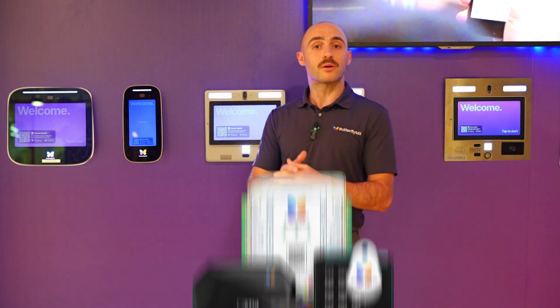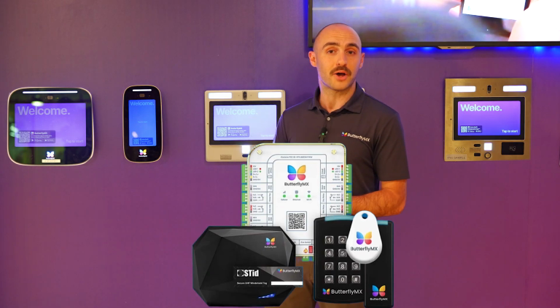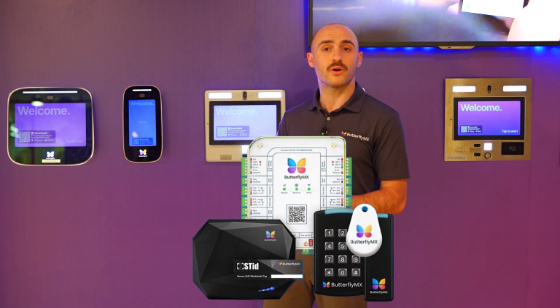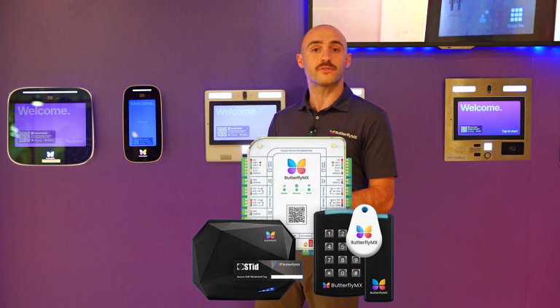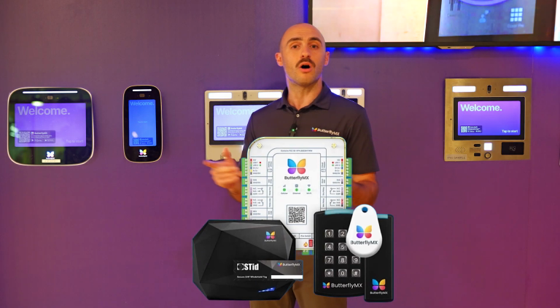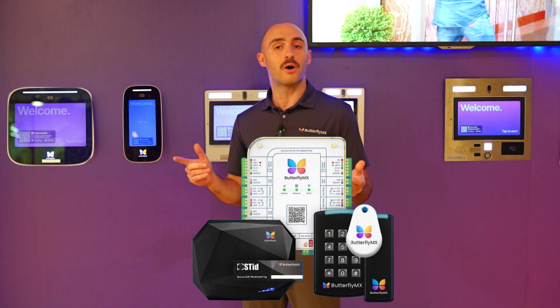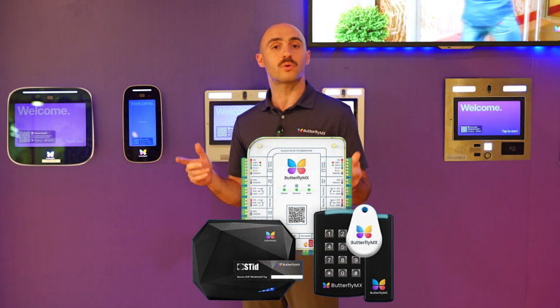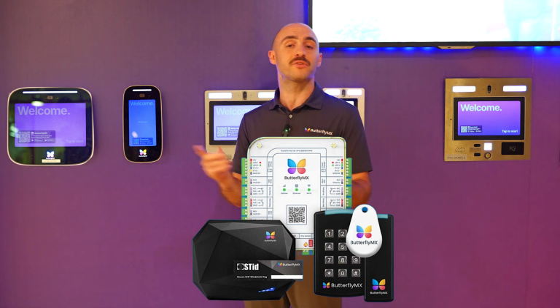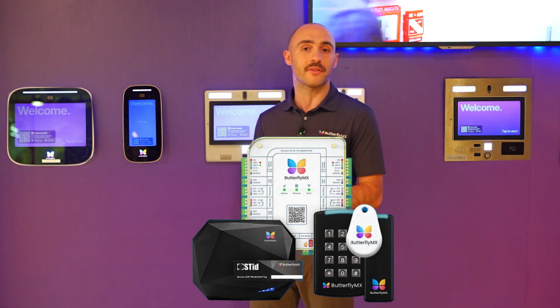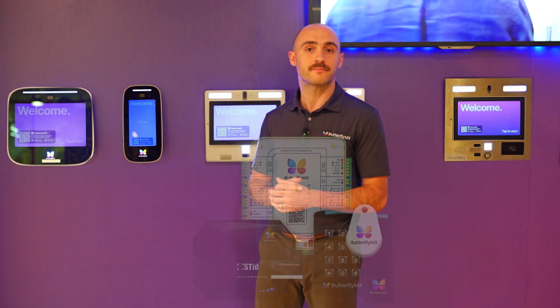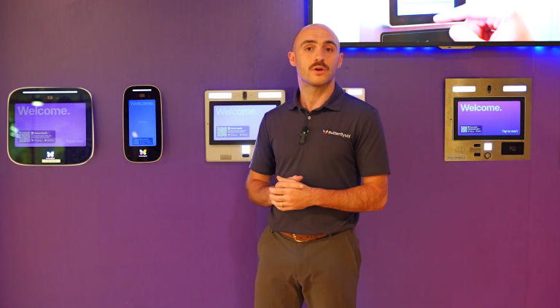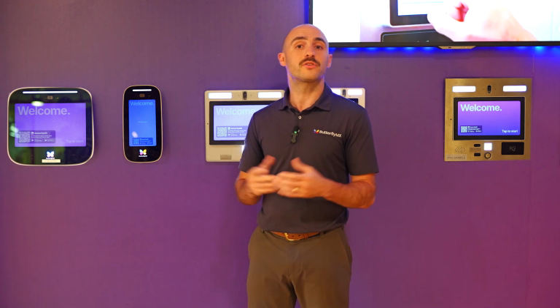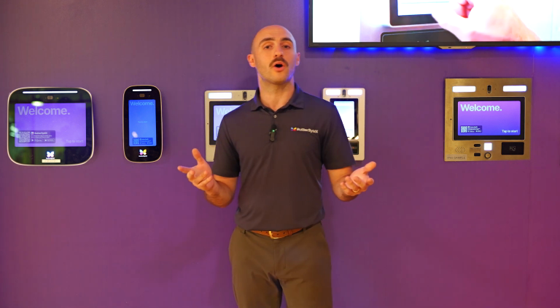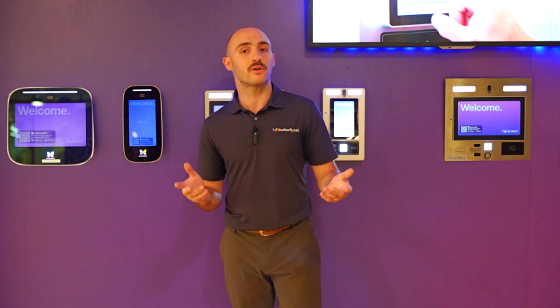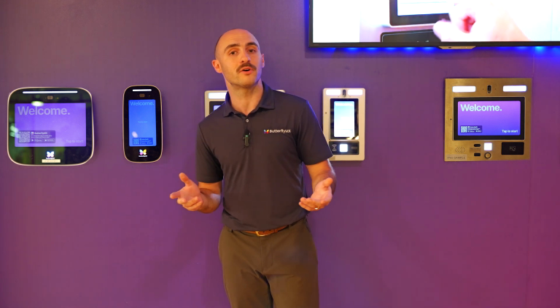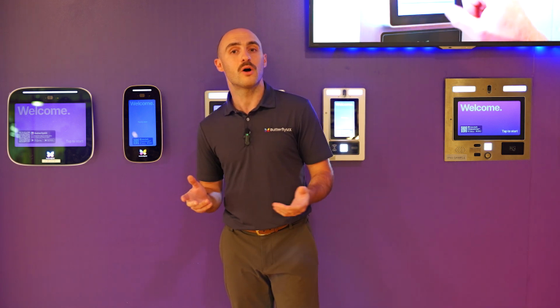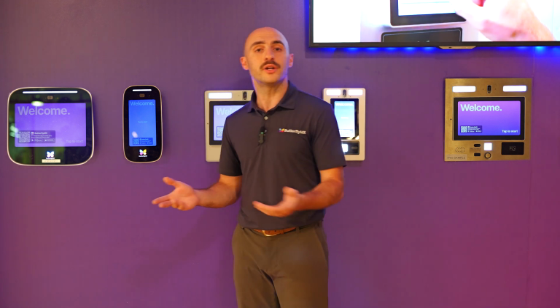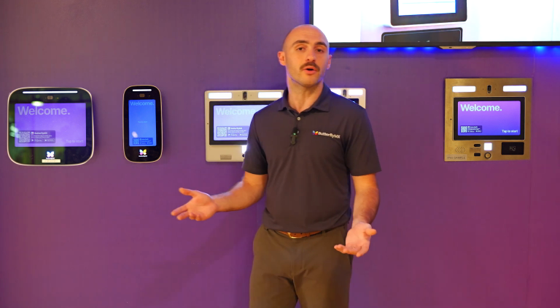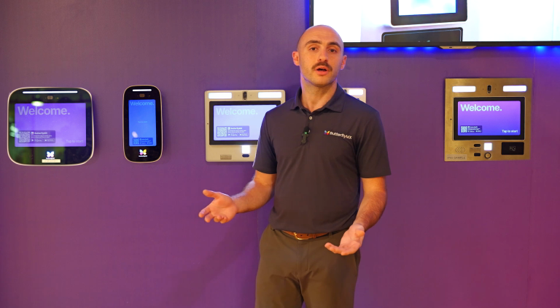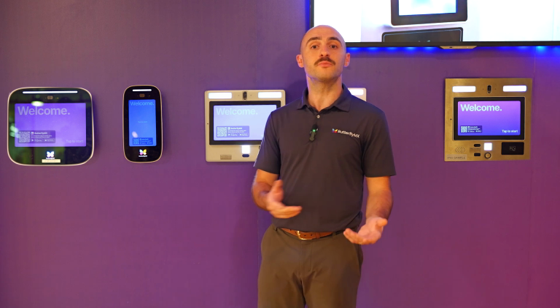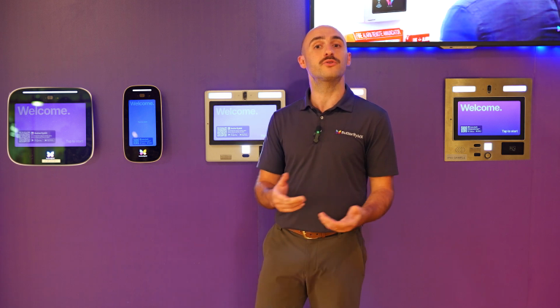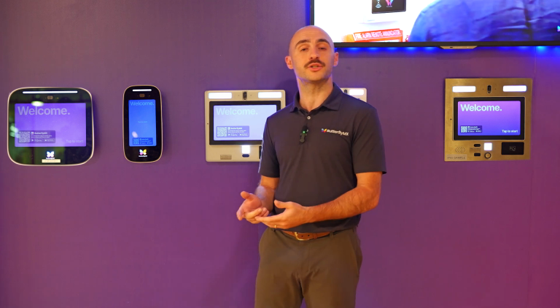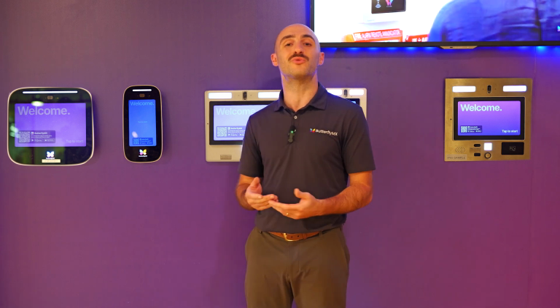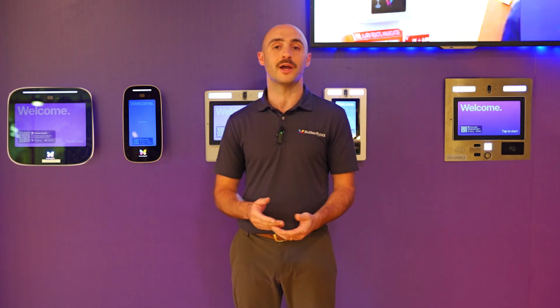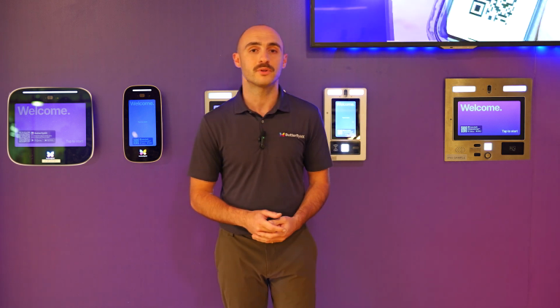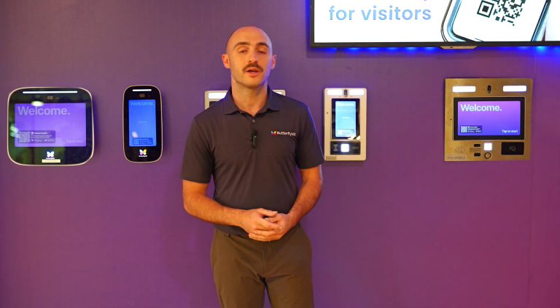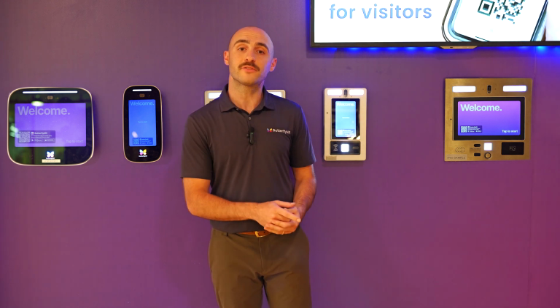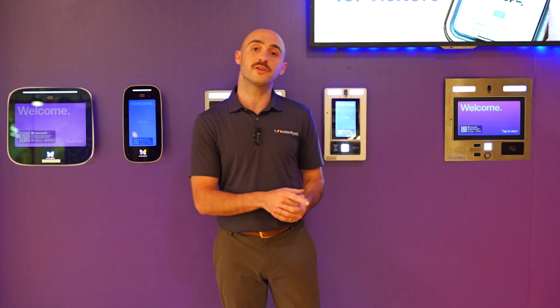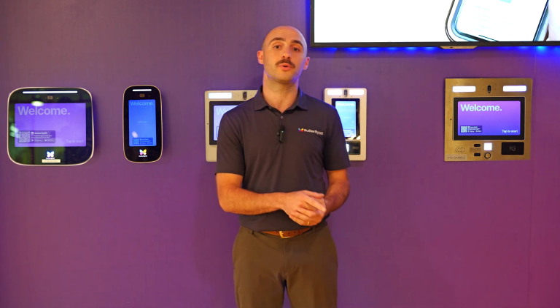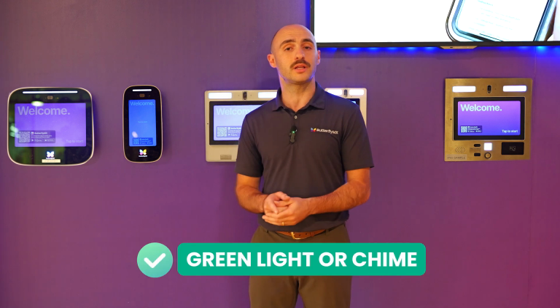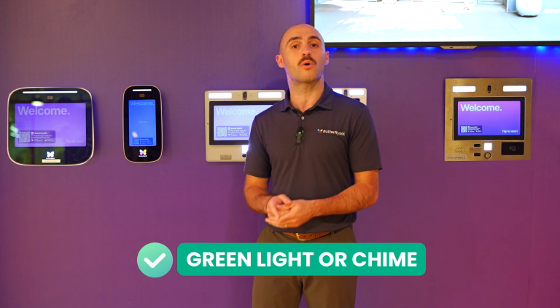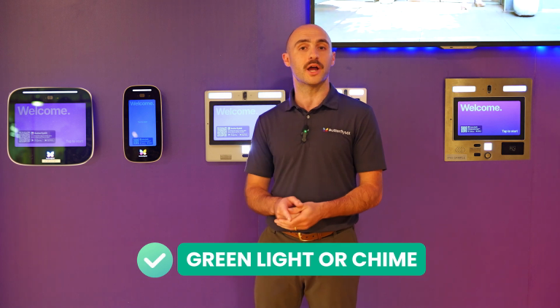Powered by our cloud-based OS, all these components work seamlessly together. Whether it's a swipe to open on a smartphone or entering a pin code, the system checks user credentials in real-time. Access is granted with a green light or a chime.